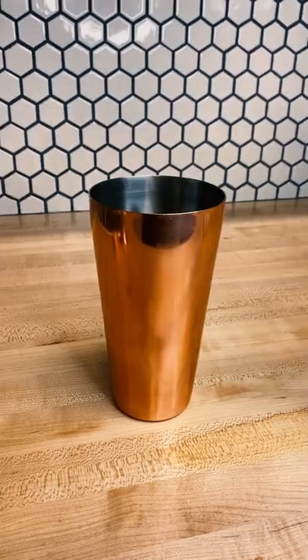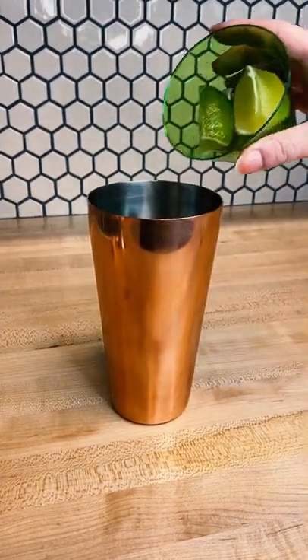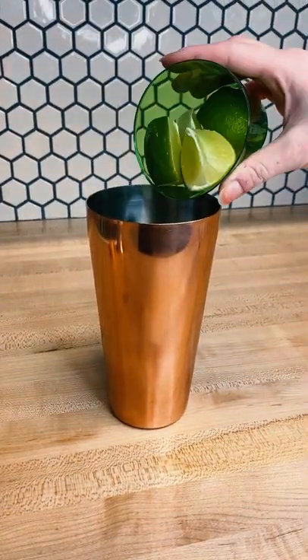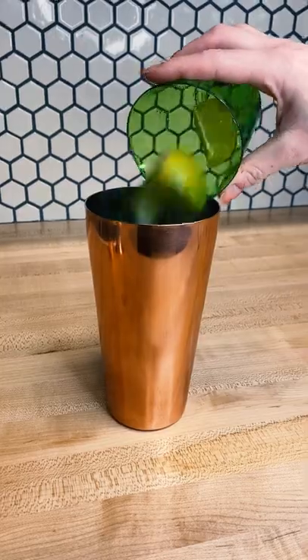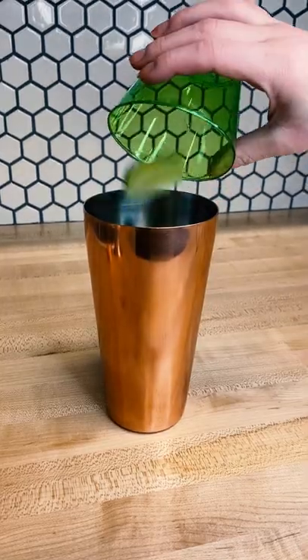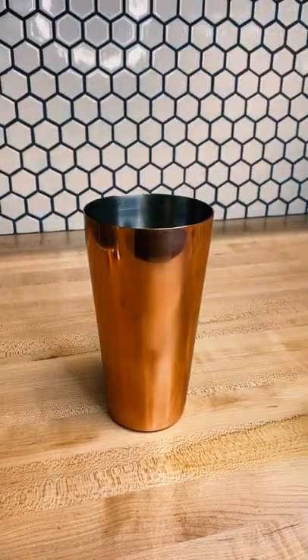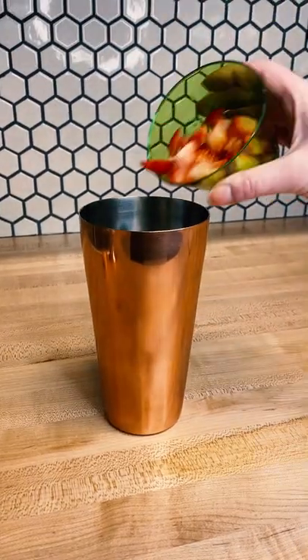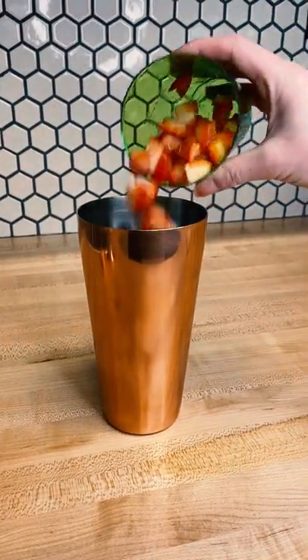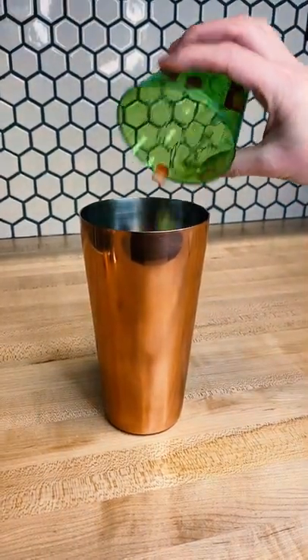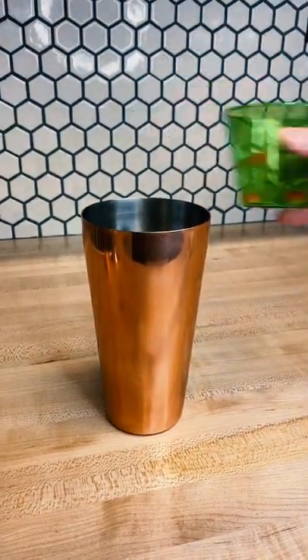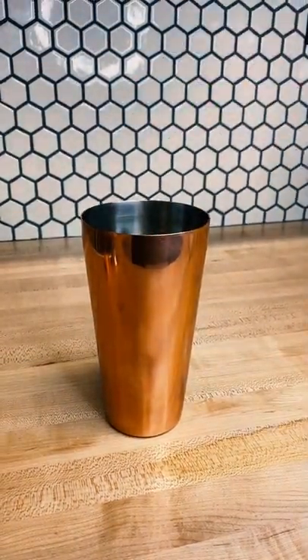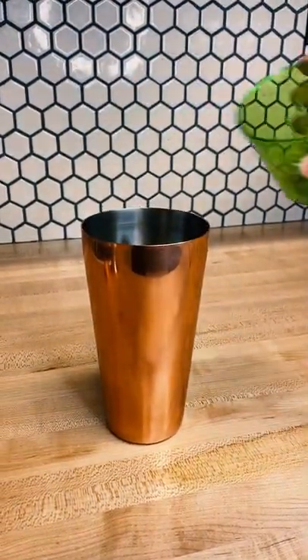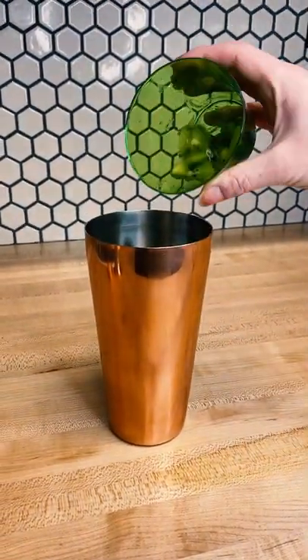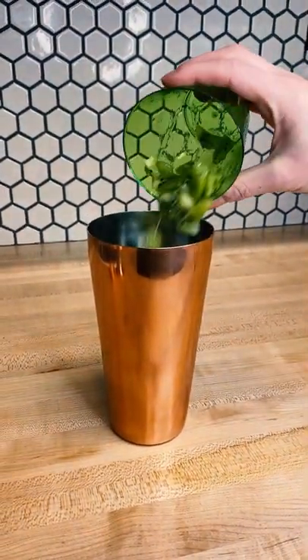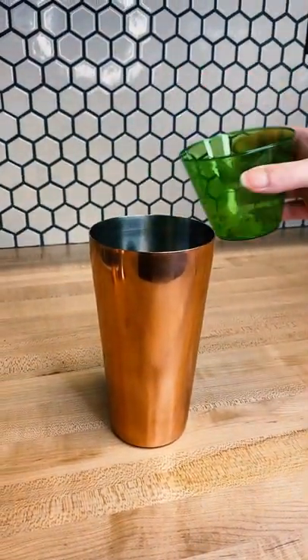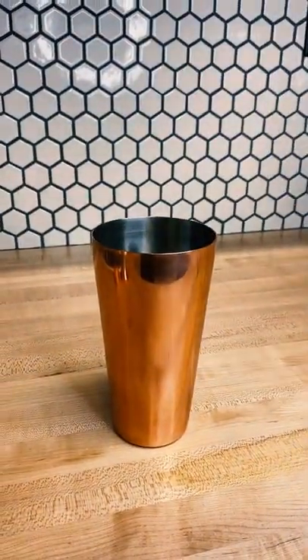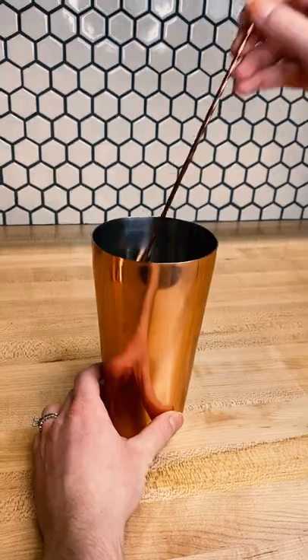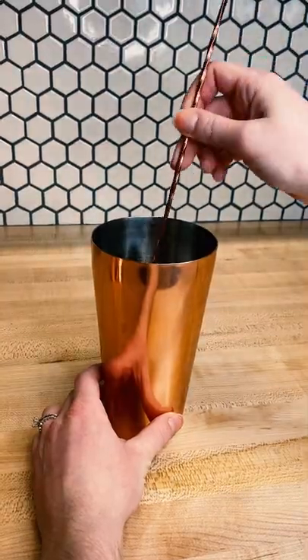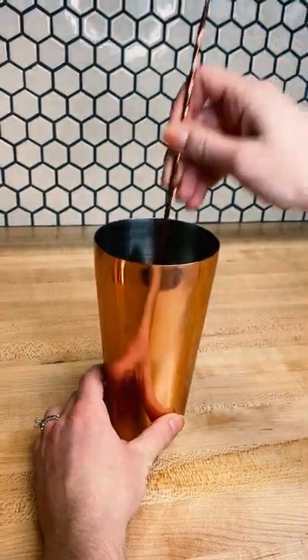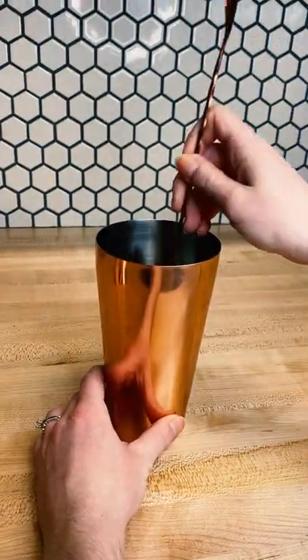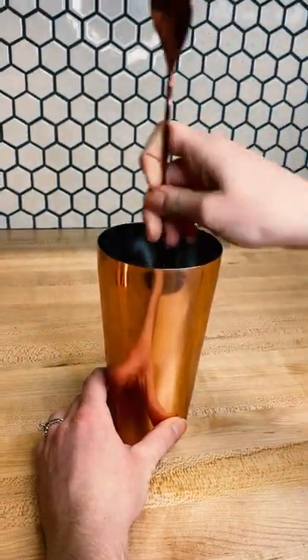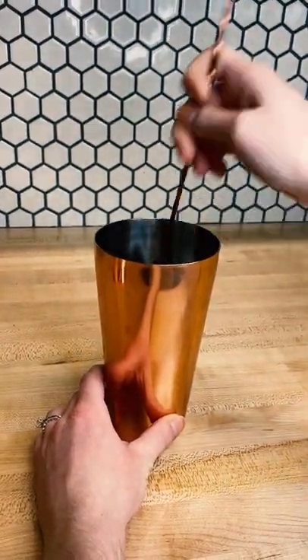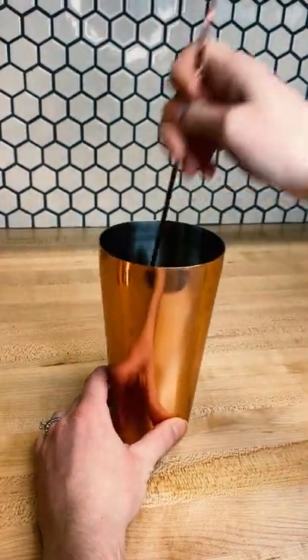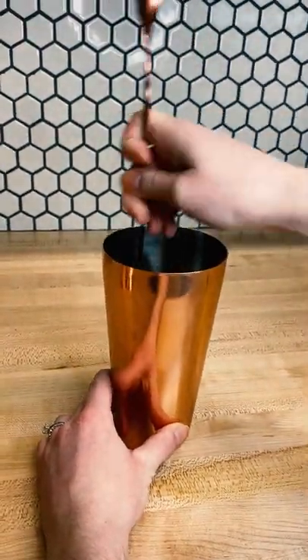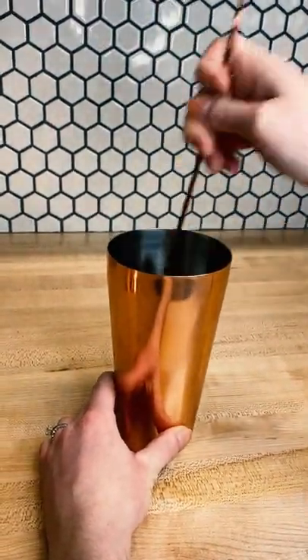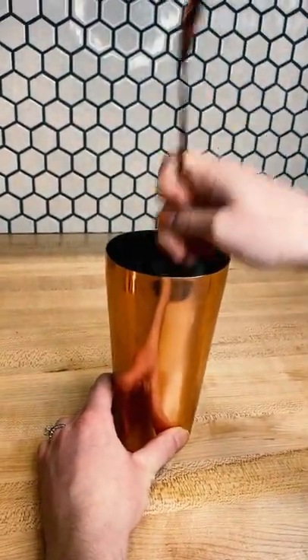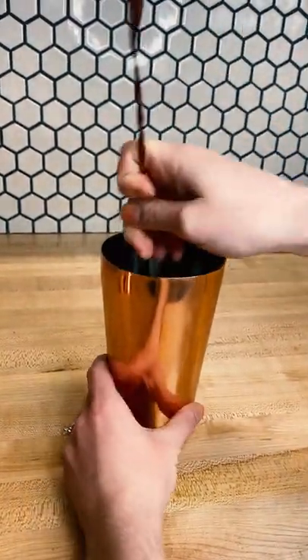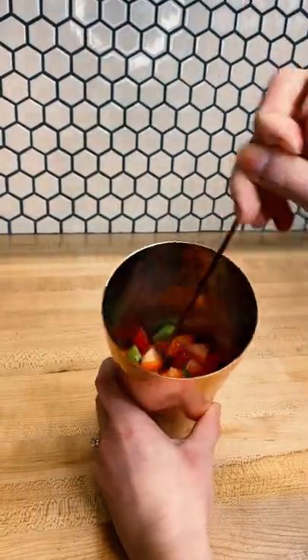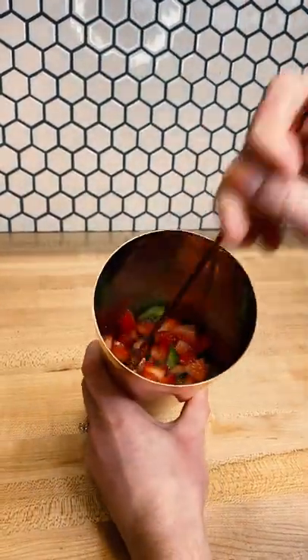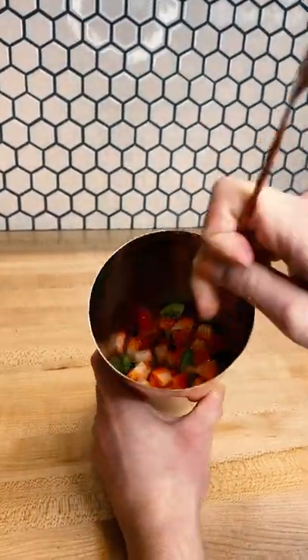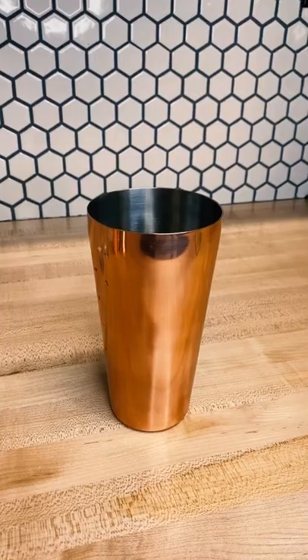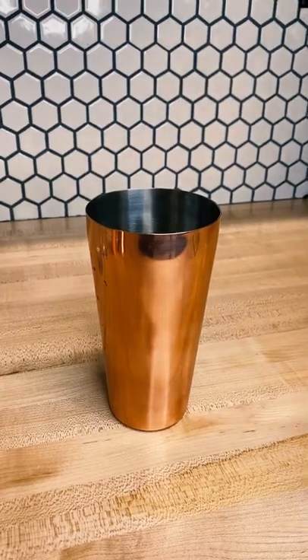To a cocktail shaker, add one lime cut into quarters, one peeled and chopped kiwi, and four chopped strawberries. Muddle until the fruit is mashed. It's a little harder than it looks.